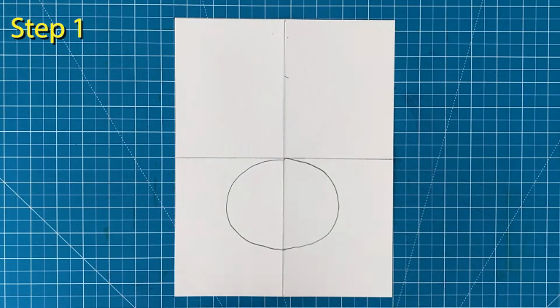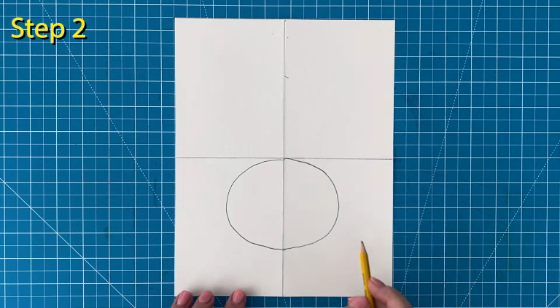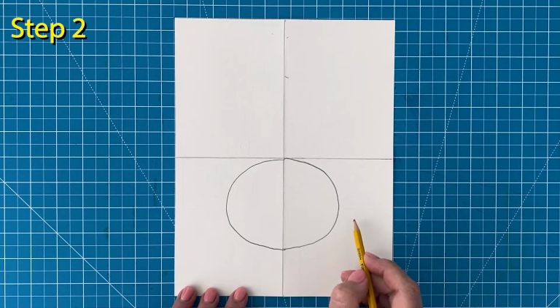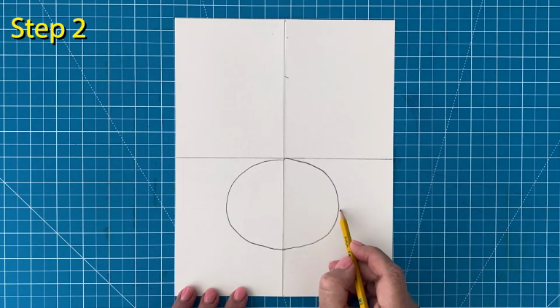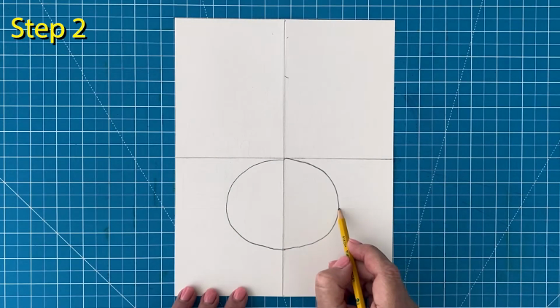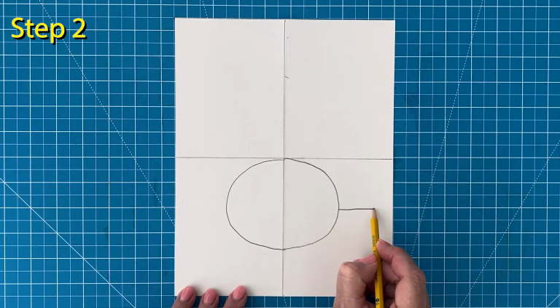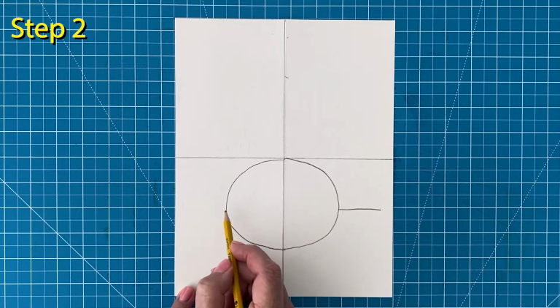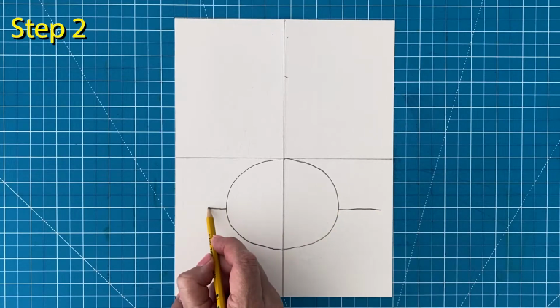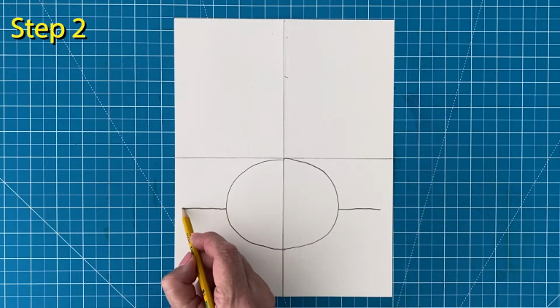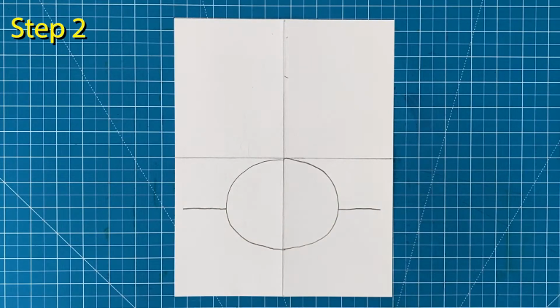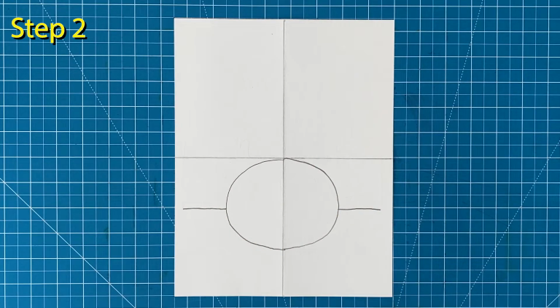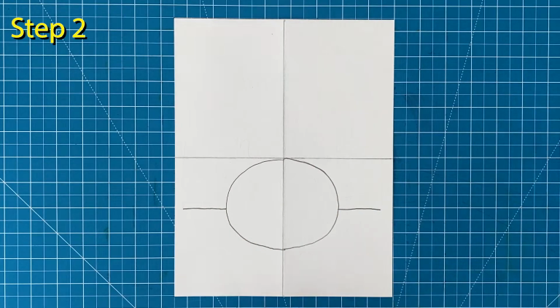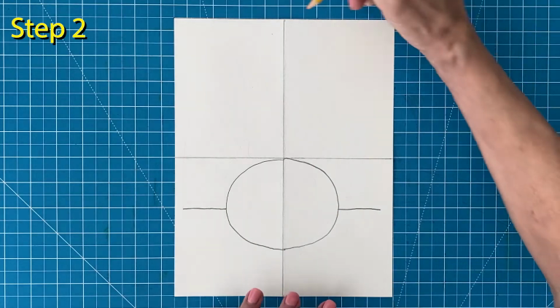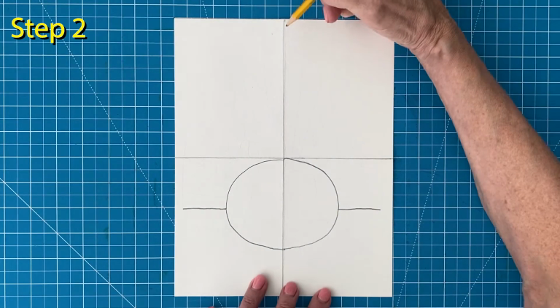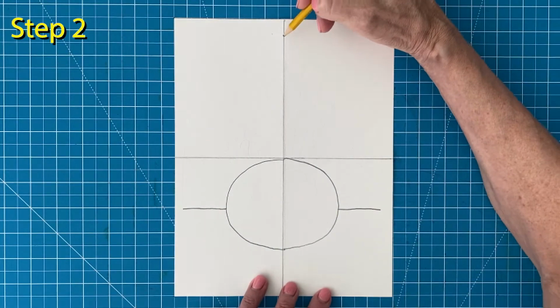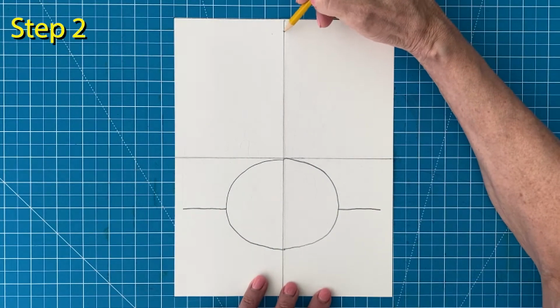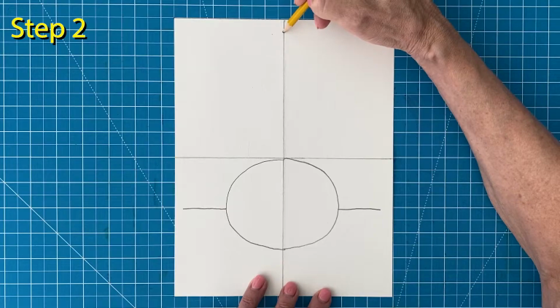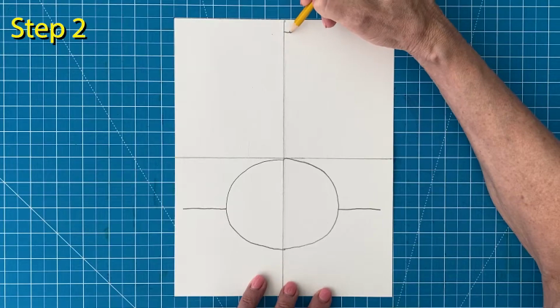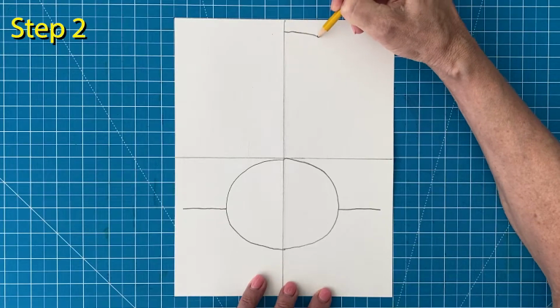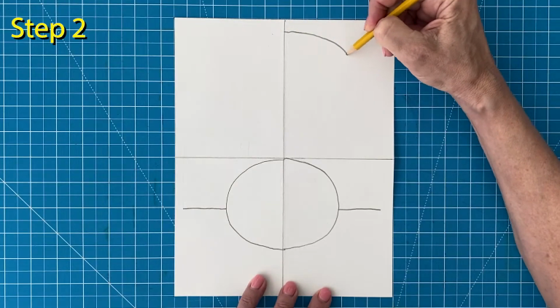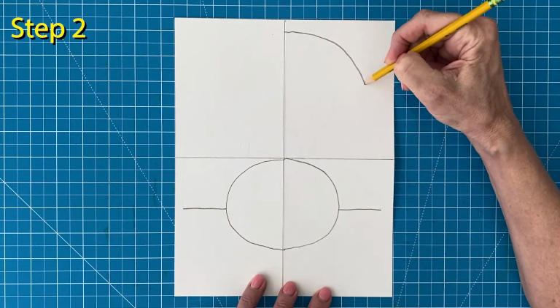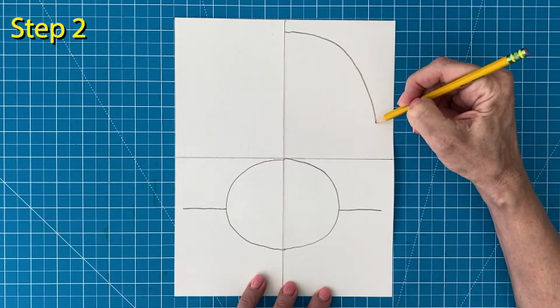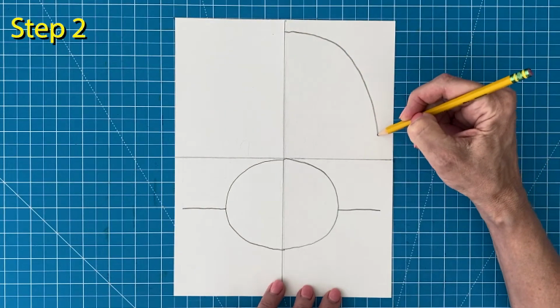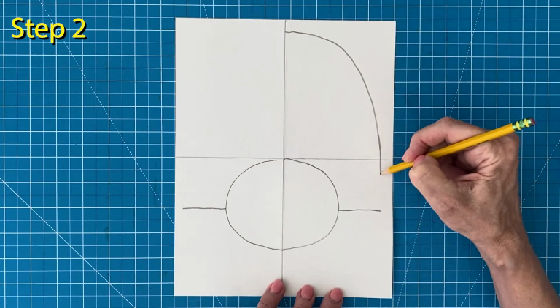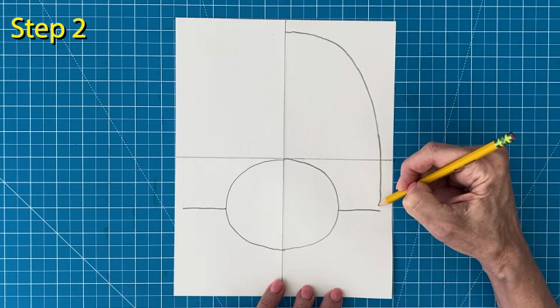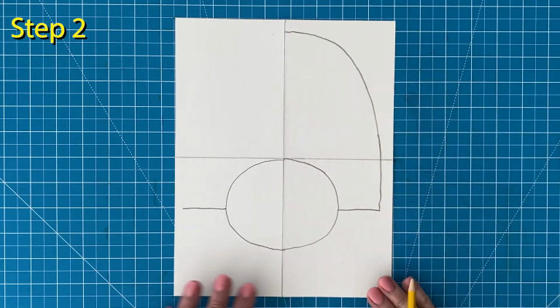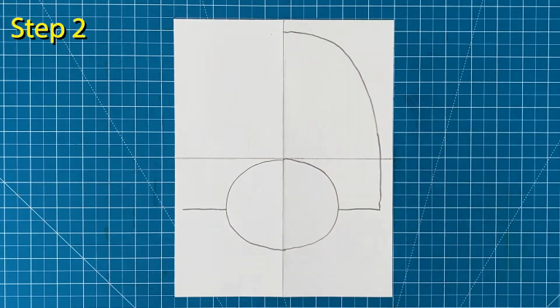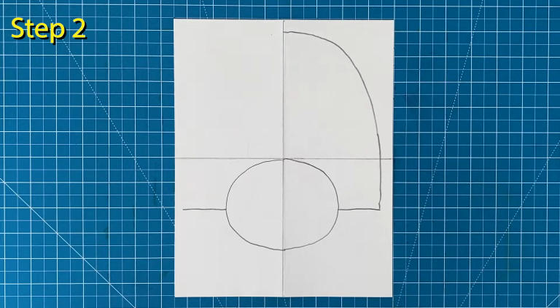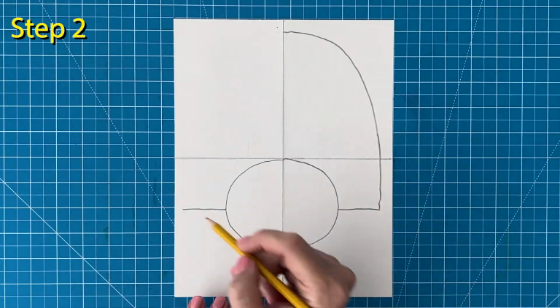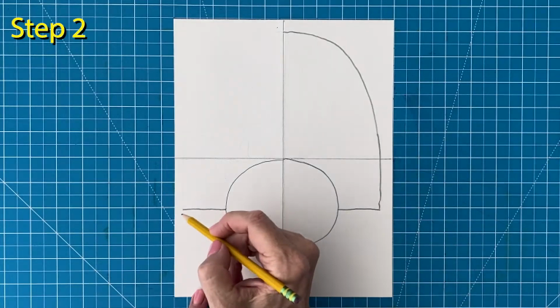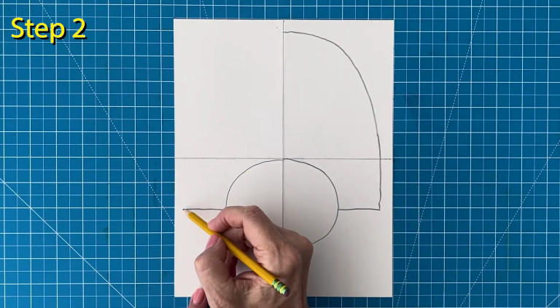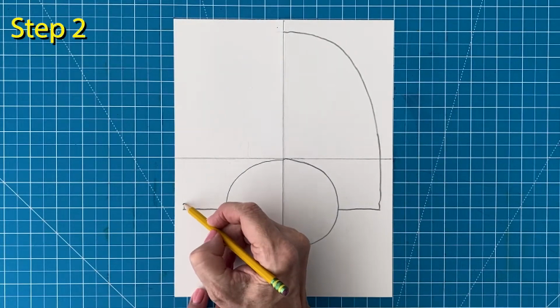Step number two. Draw a line extending to the right and left of the body. It's best to draw the curve of the back tail feathers in two steps — start with the right side, then draw the matching left side.